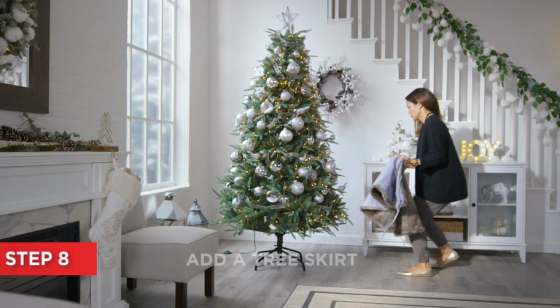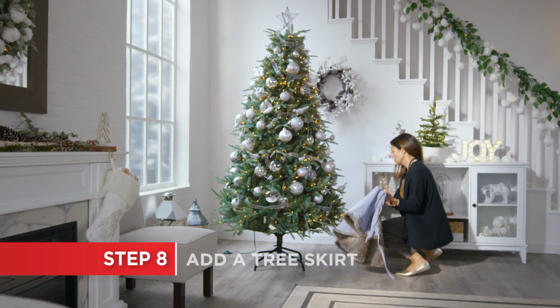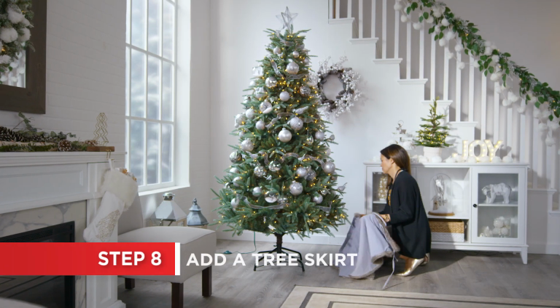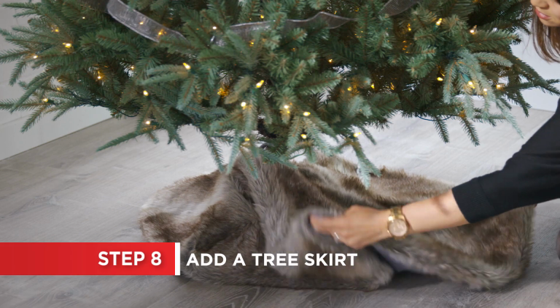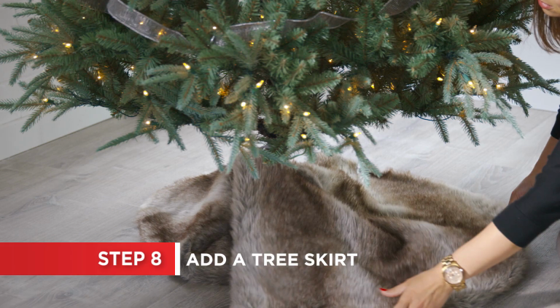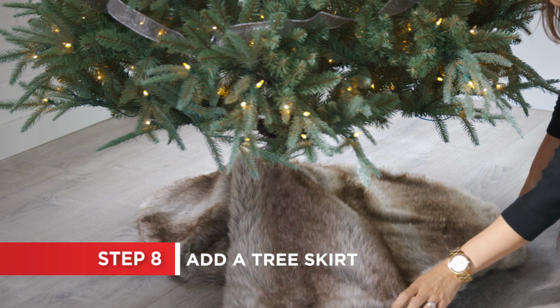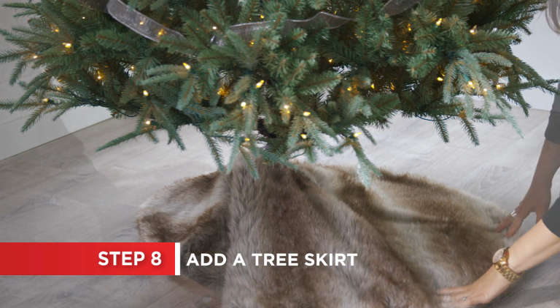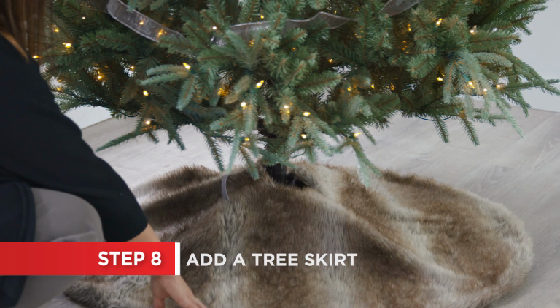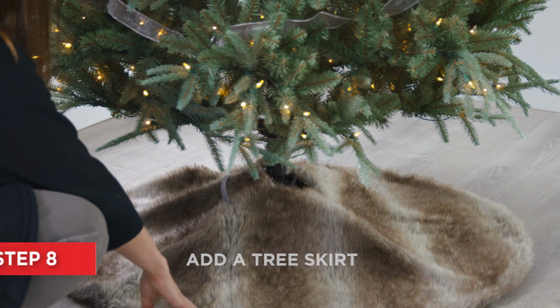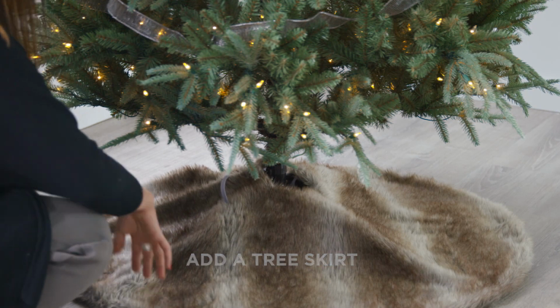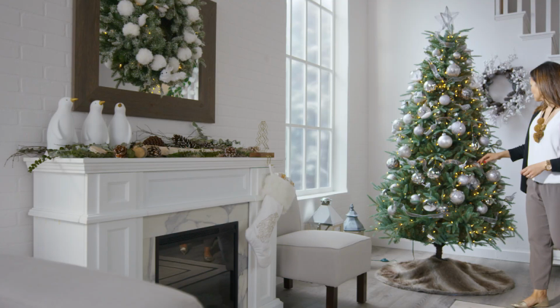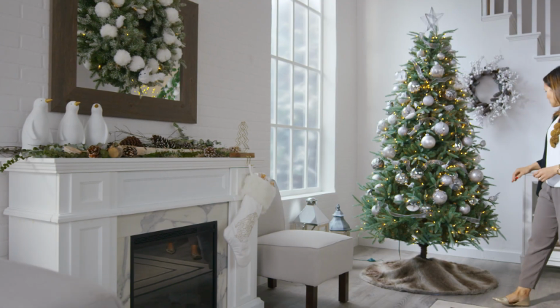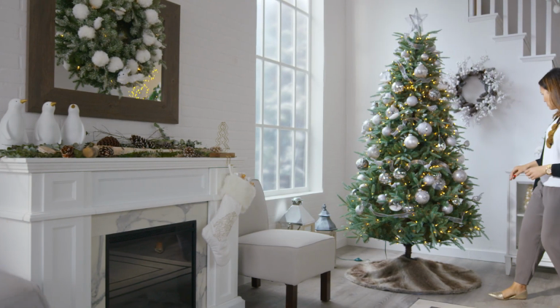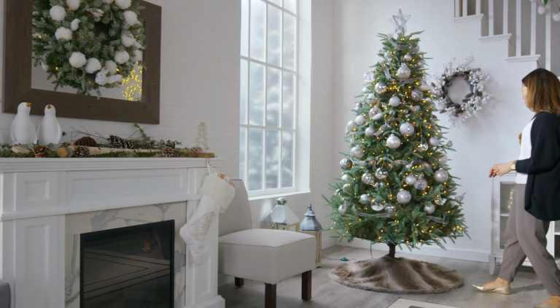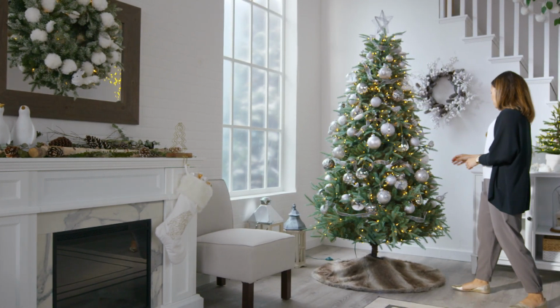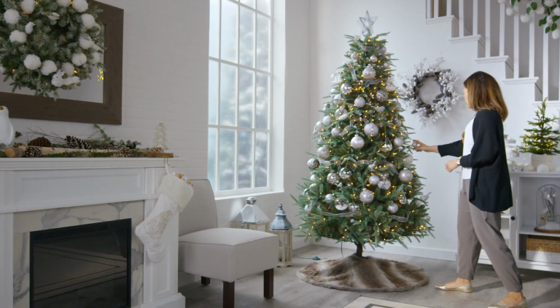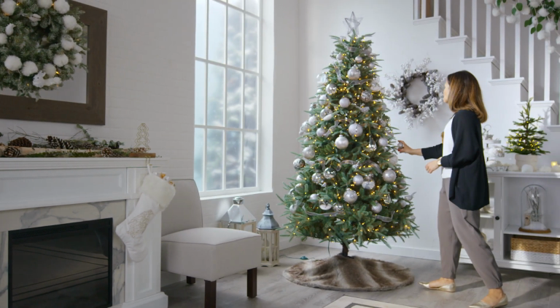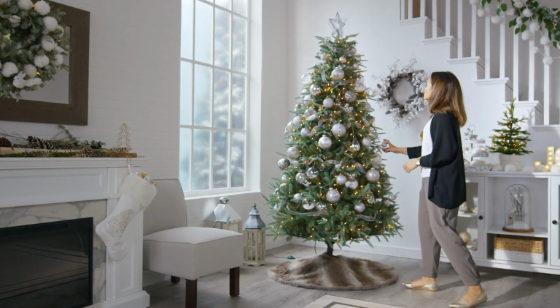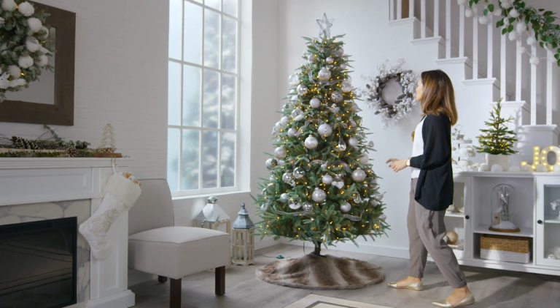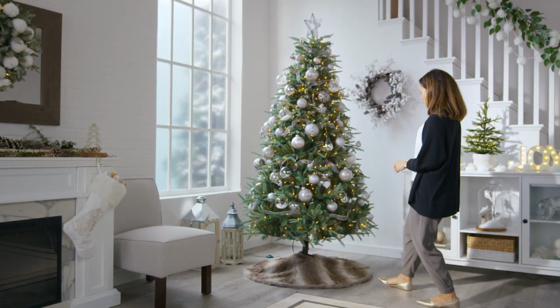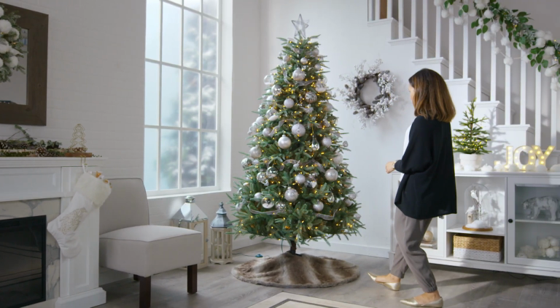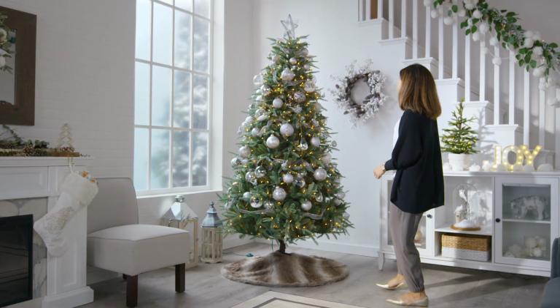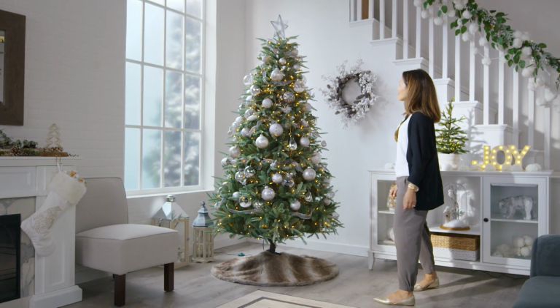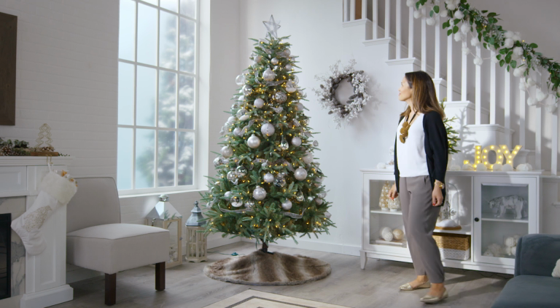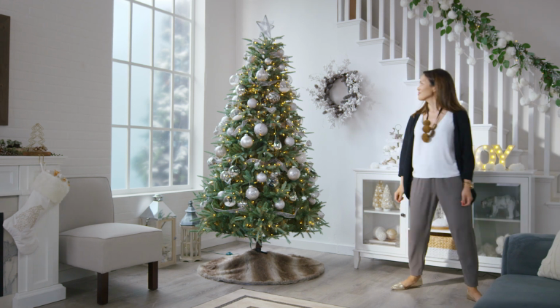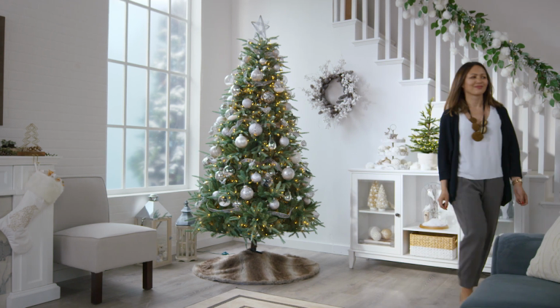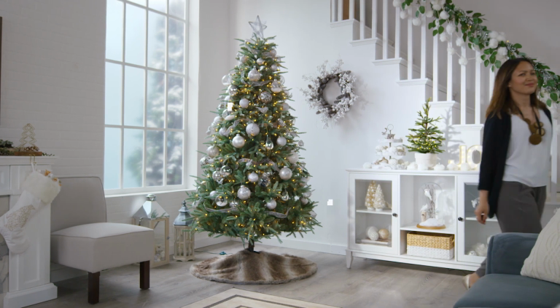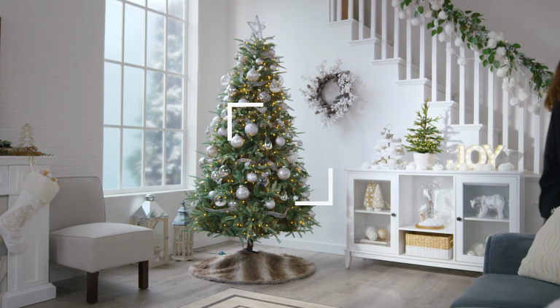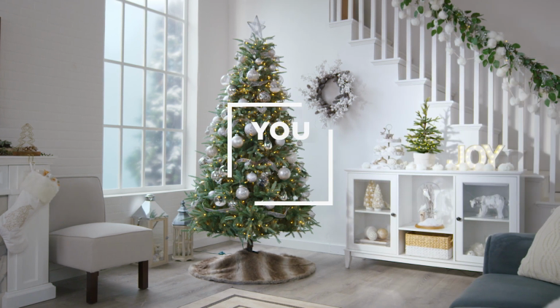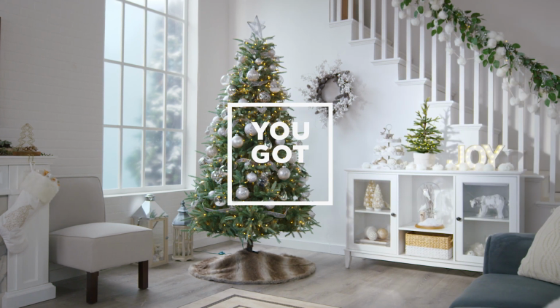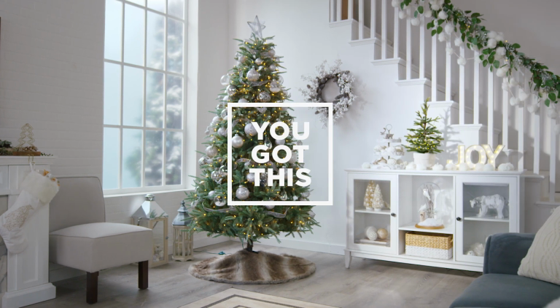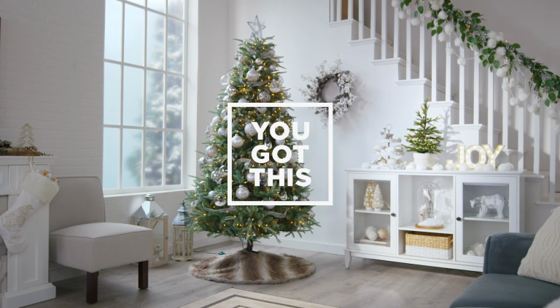And now tie the look together with a coordinating tree skirt. A beautifully decorated Christmas tree is easy to achieve and will be the centerpiece for all your holiday celebrations. Don't worry, you got this!